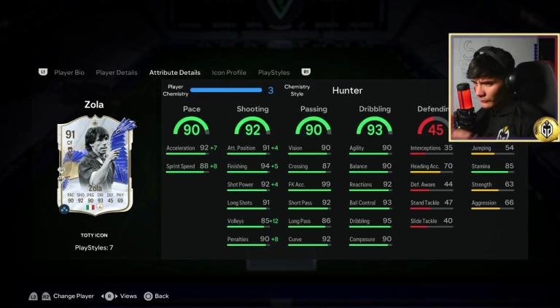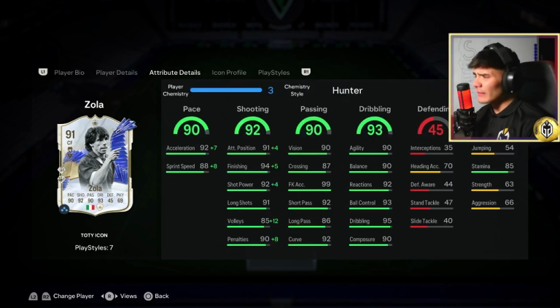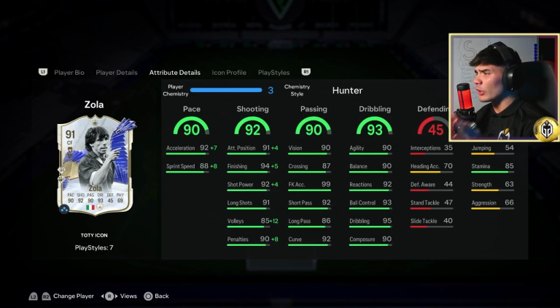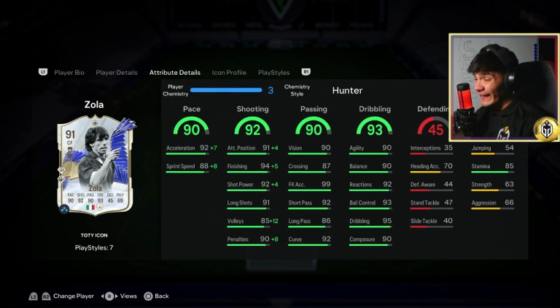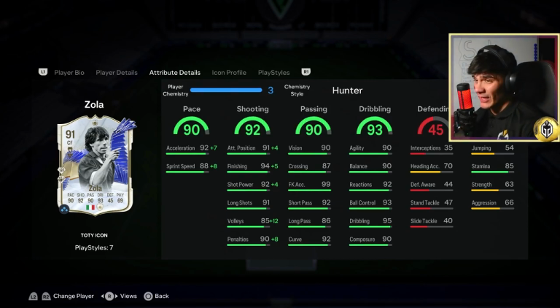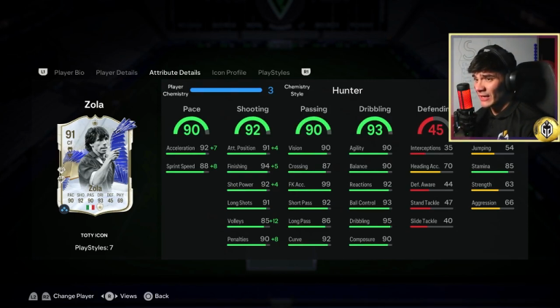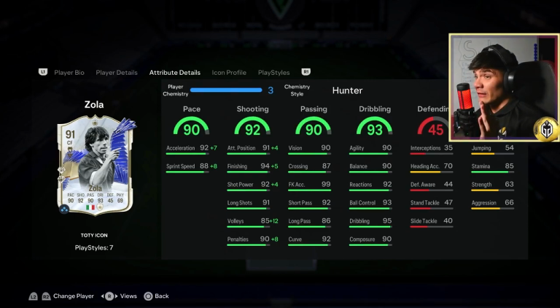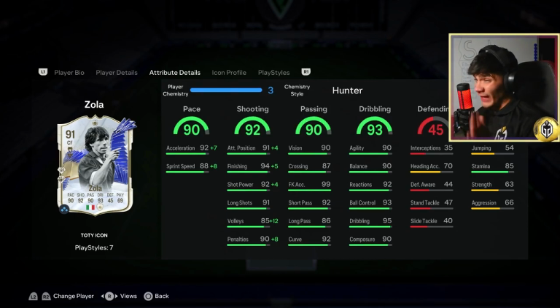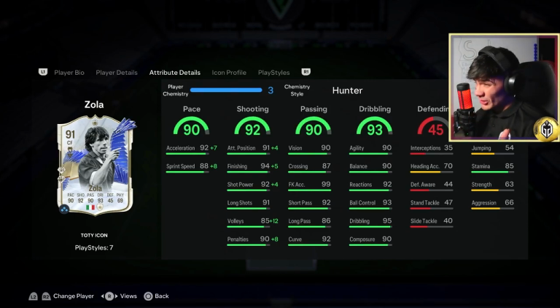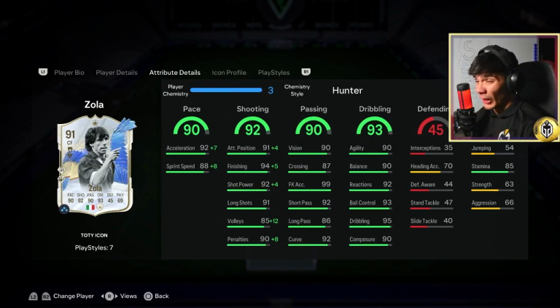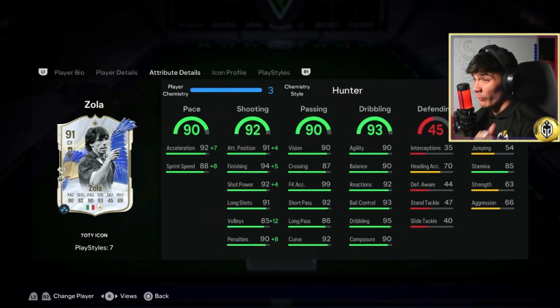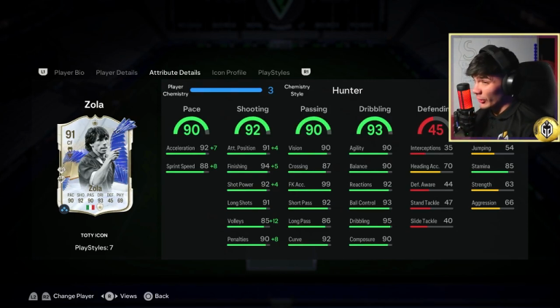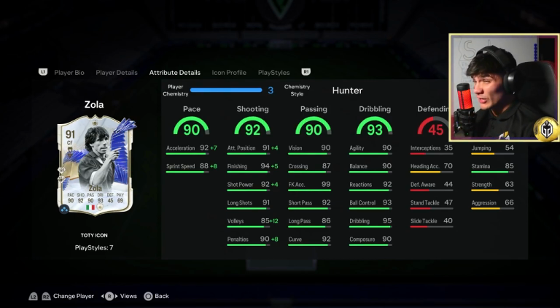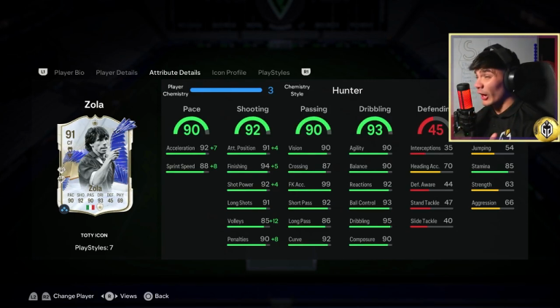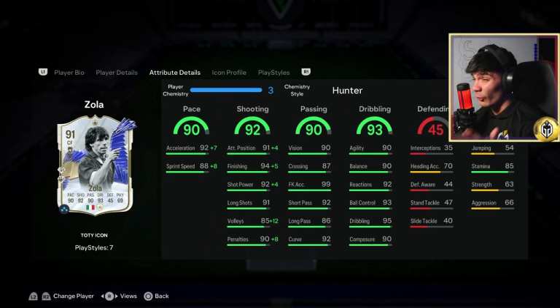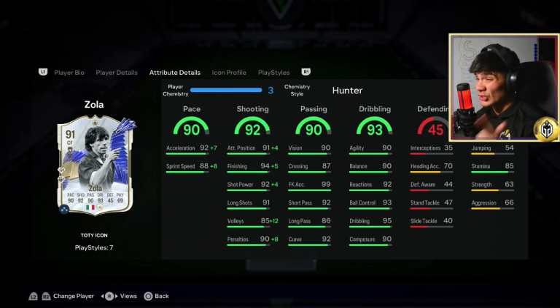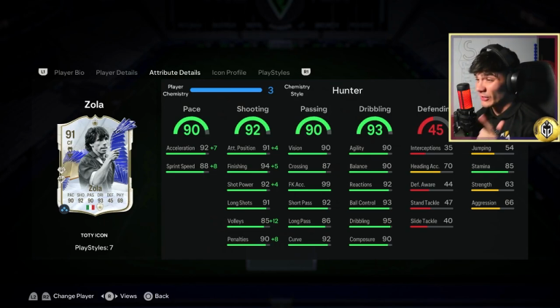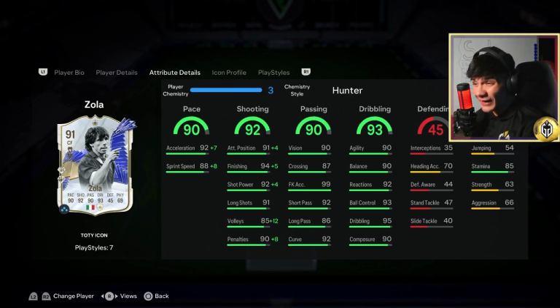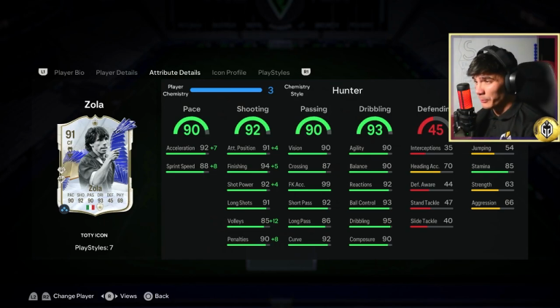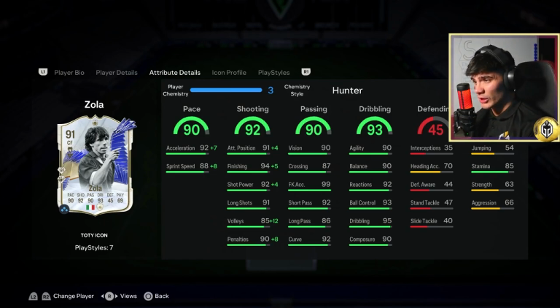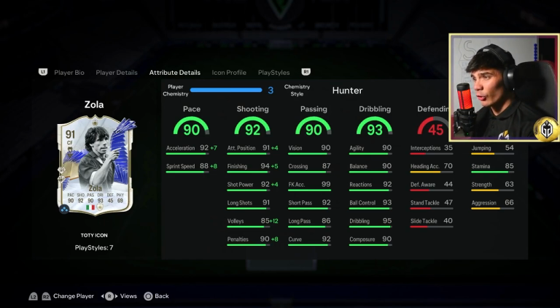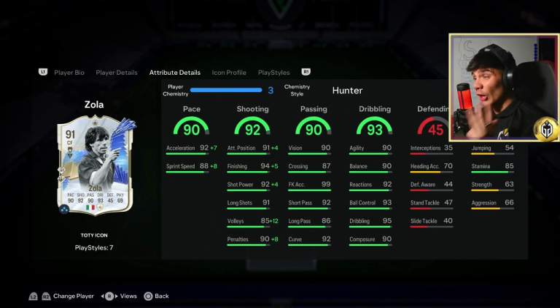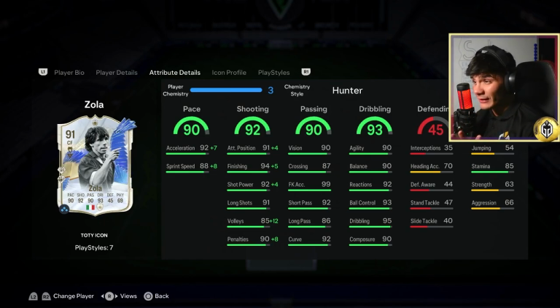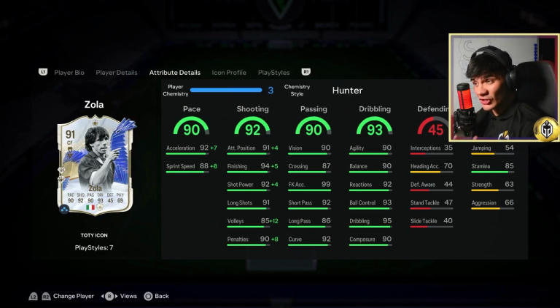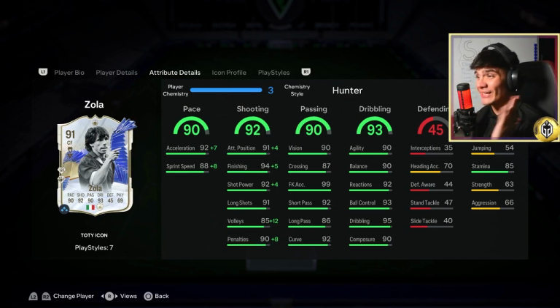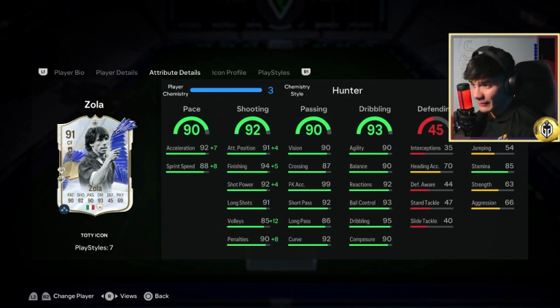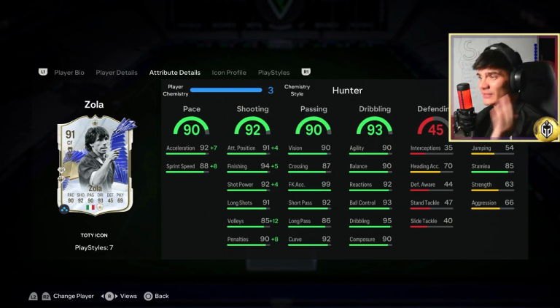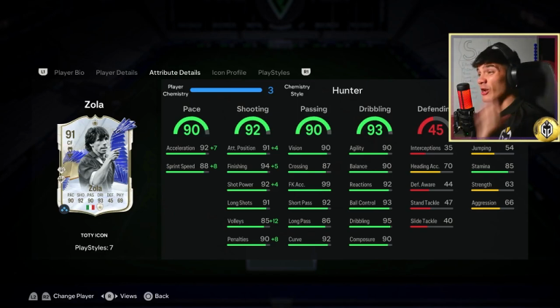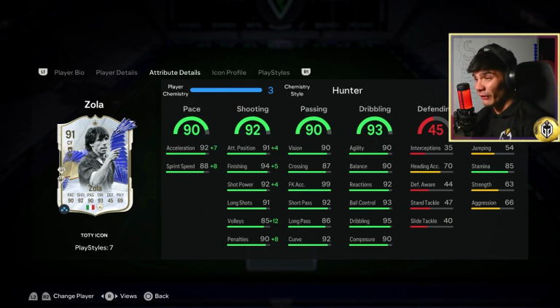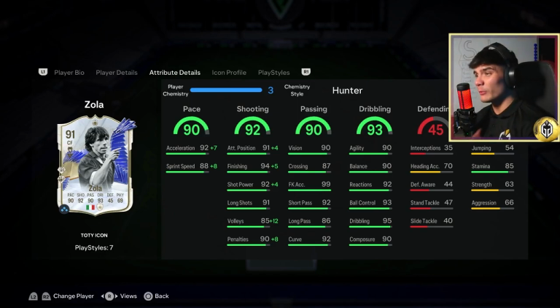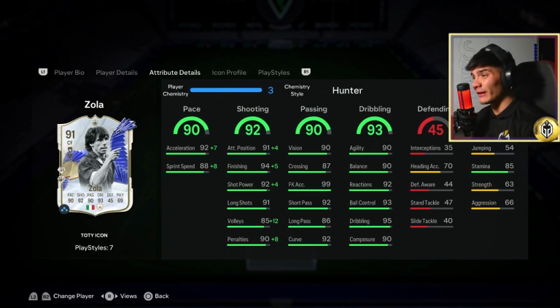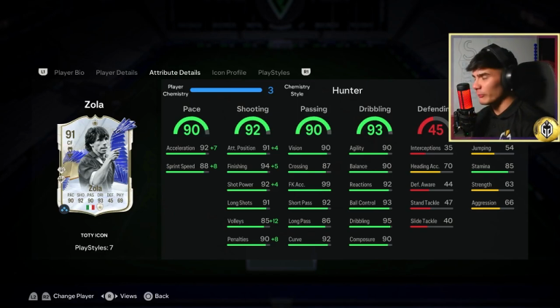Now let's take a look at his in-game stats. Attacking positioning 91 — very good. Finishing 94 — solid. 90 composure, 90 agility, 90 balance, 95 dribbling, 93 ball control.